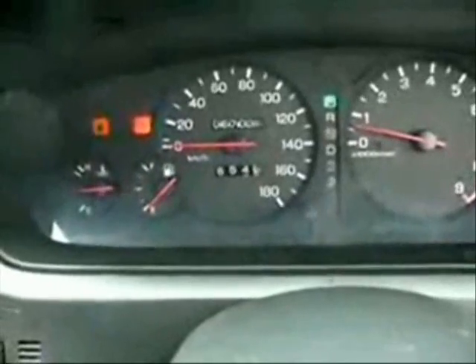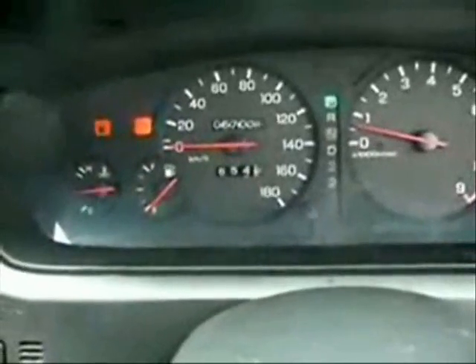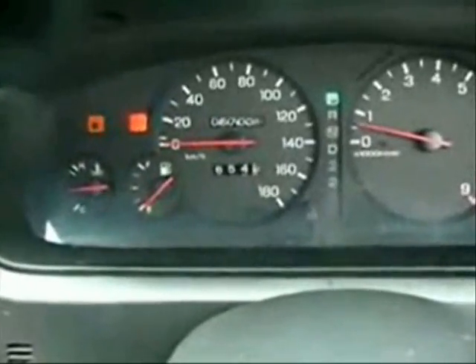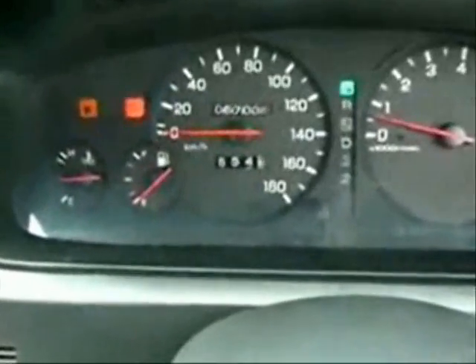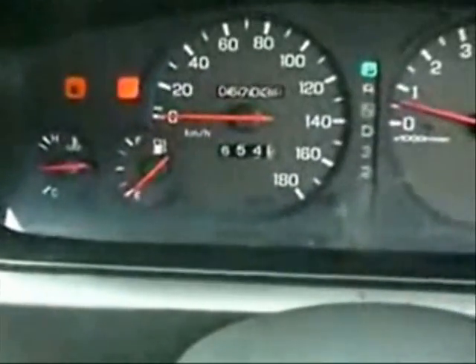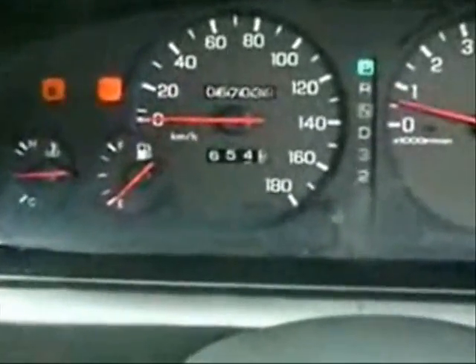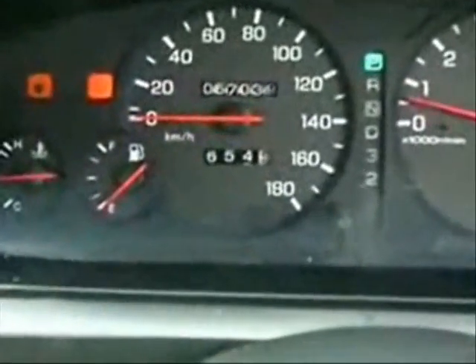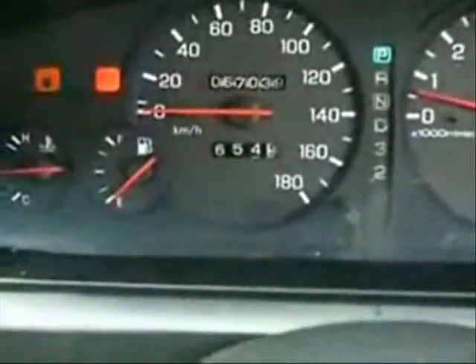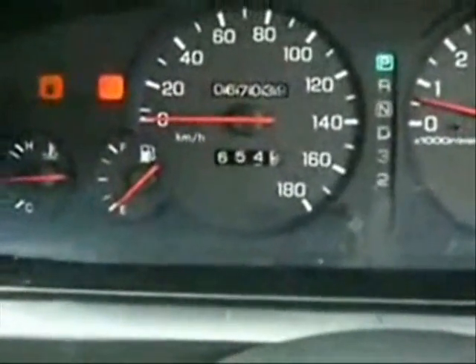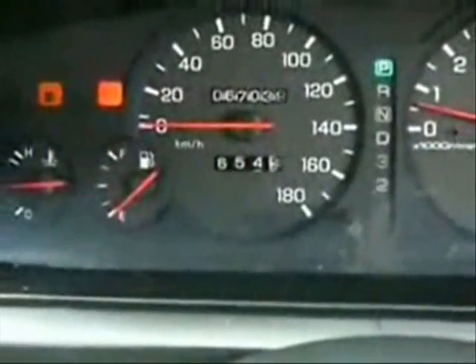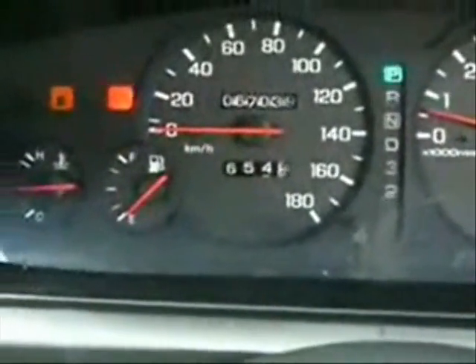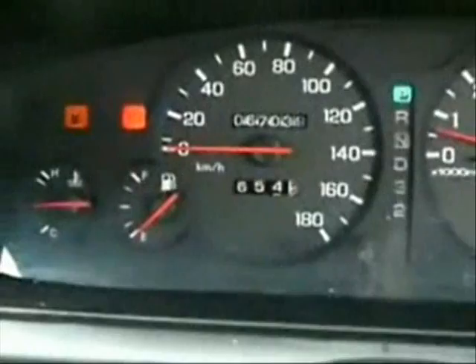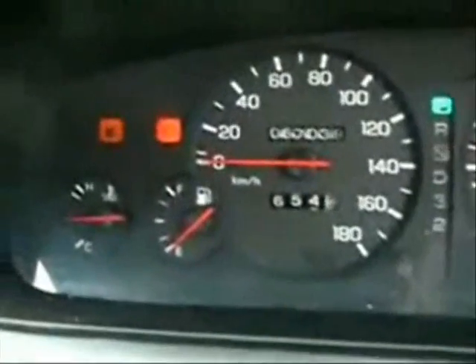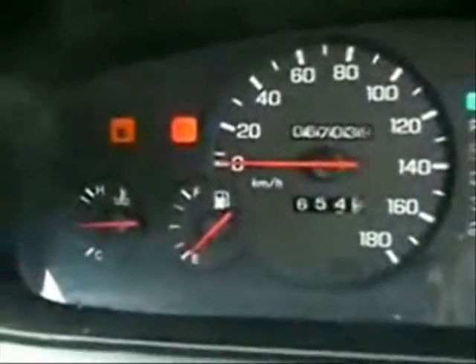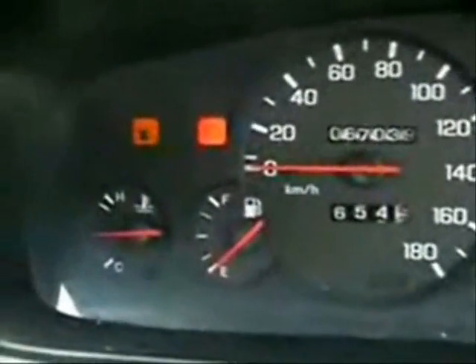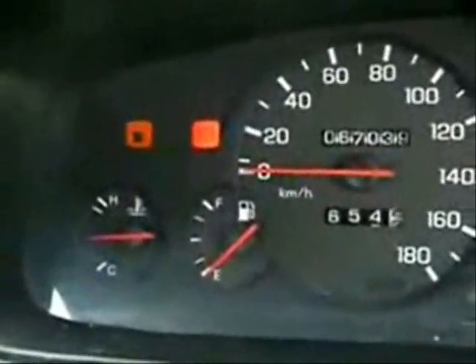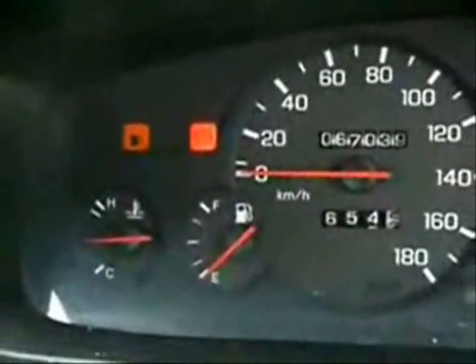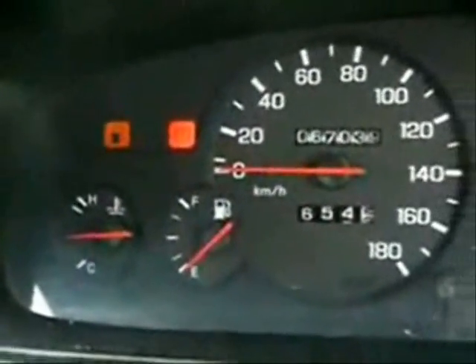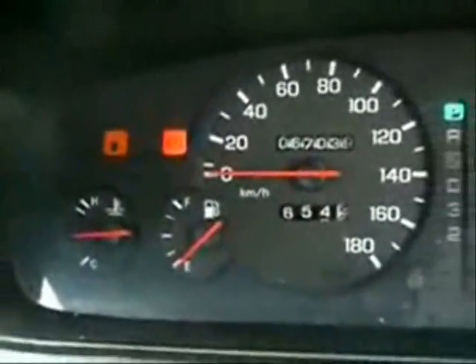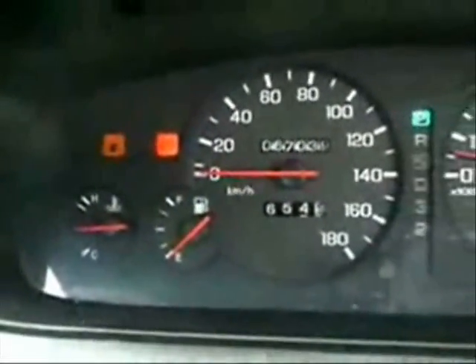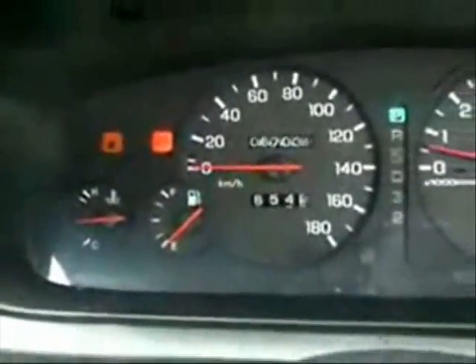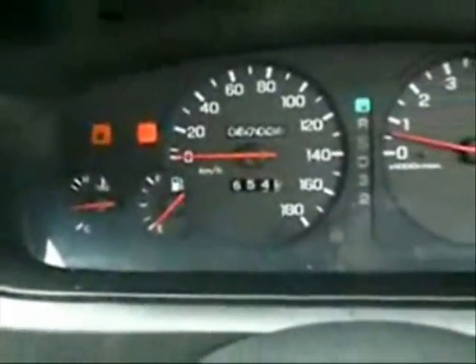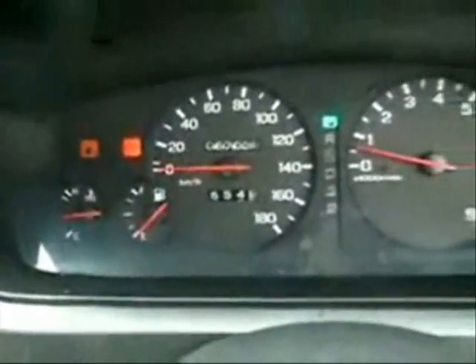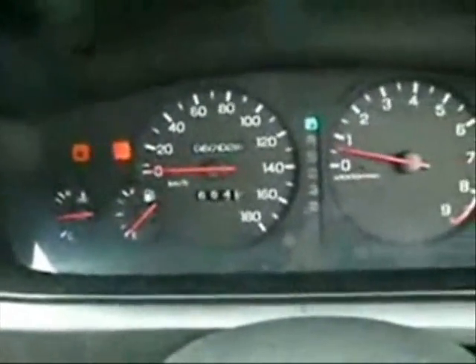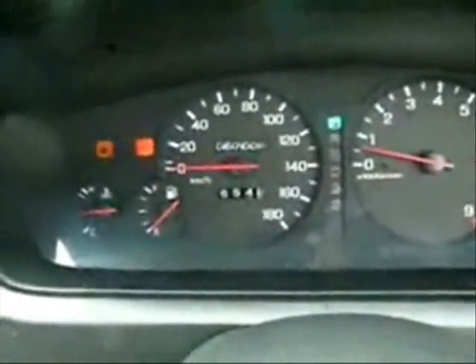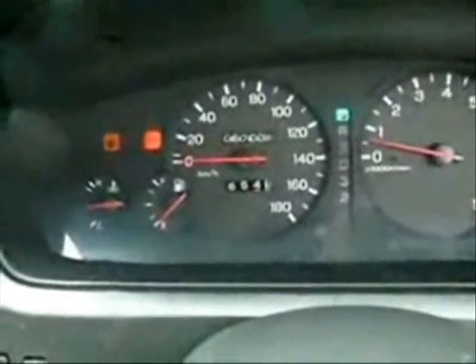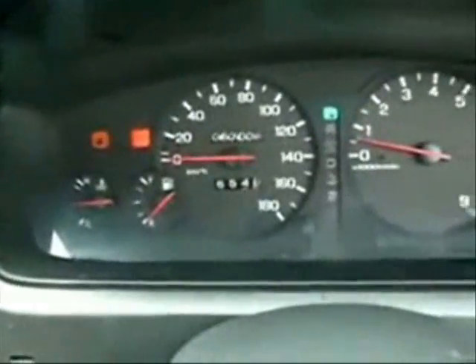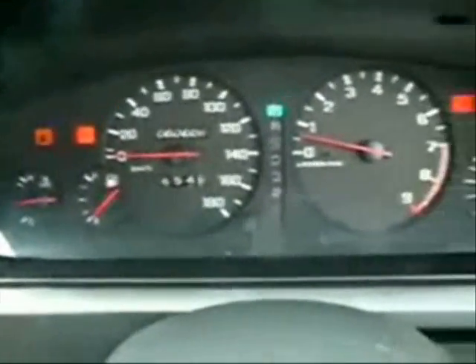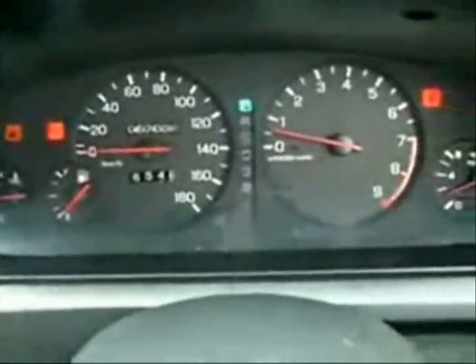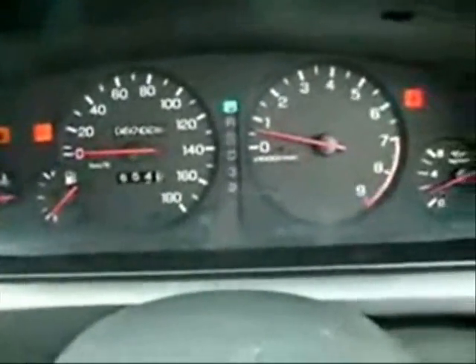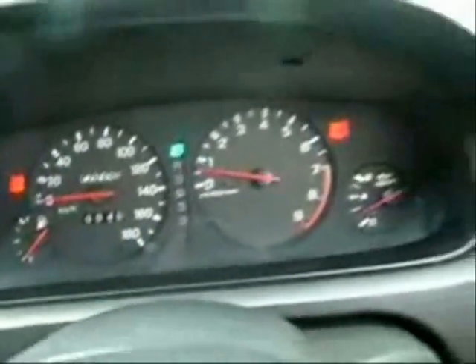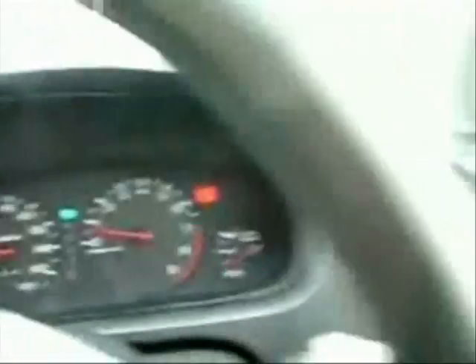All right, here we are folks. I hit 654.3 kilometers before my gas light came on. Everything's running normal — it's actually running a little bit cooler, and RPMs are lower.